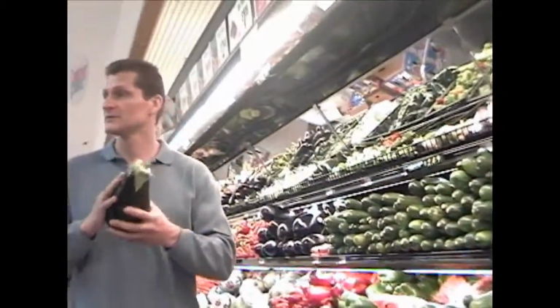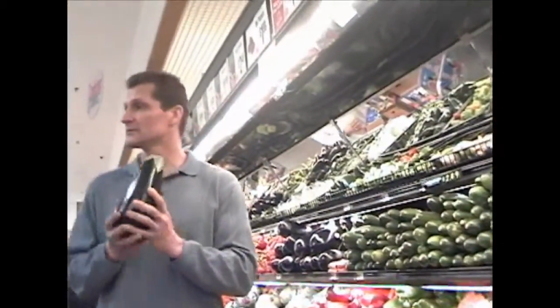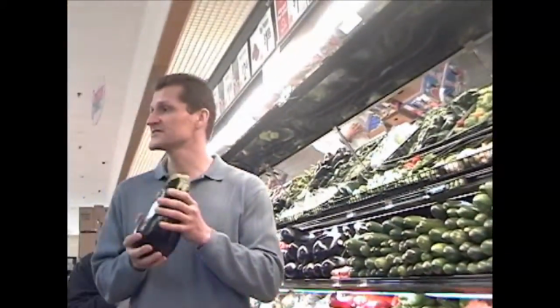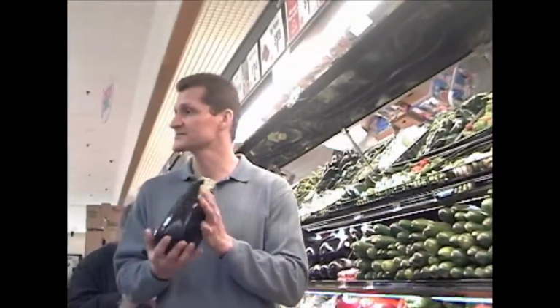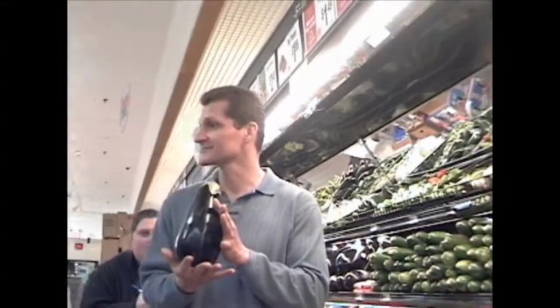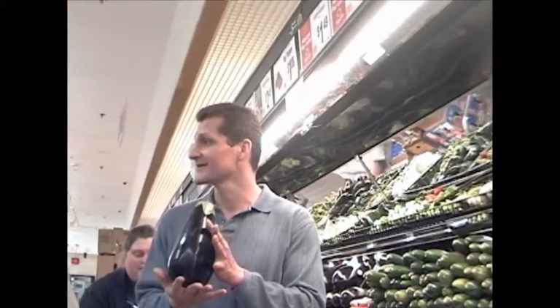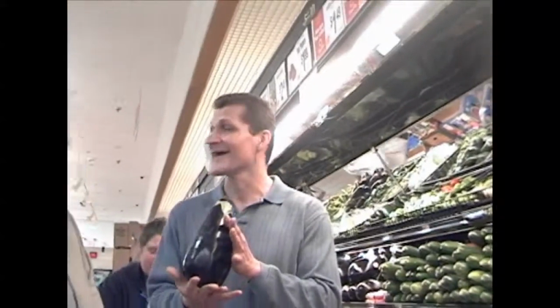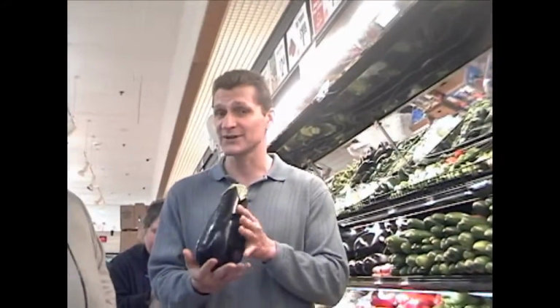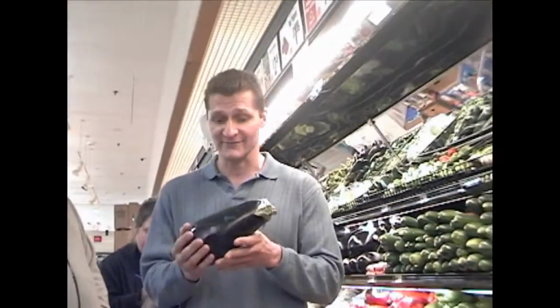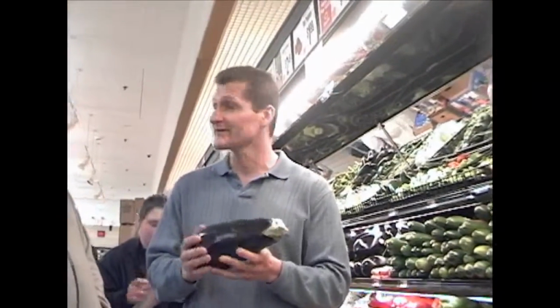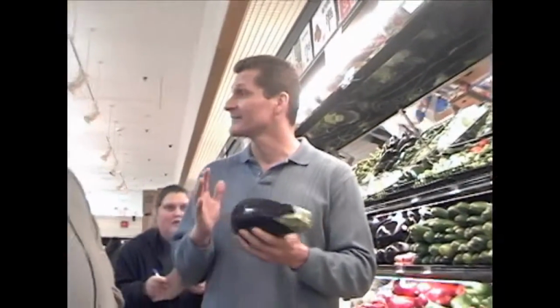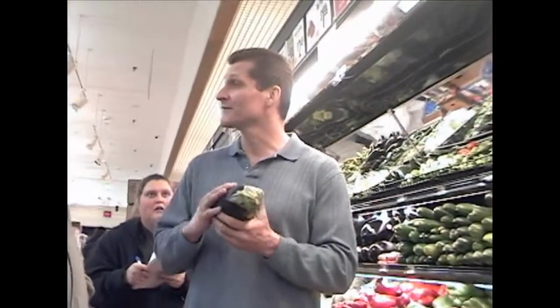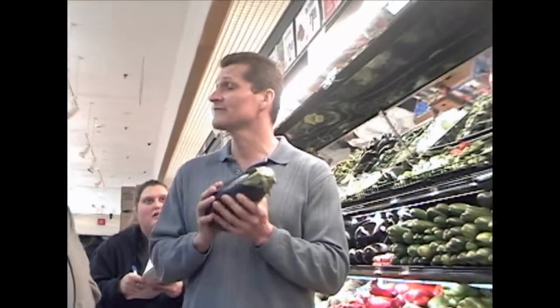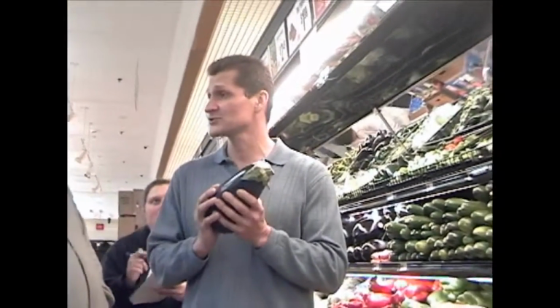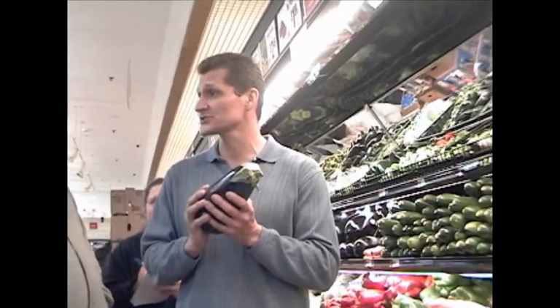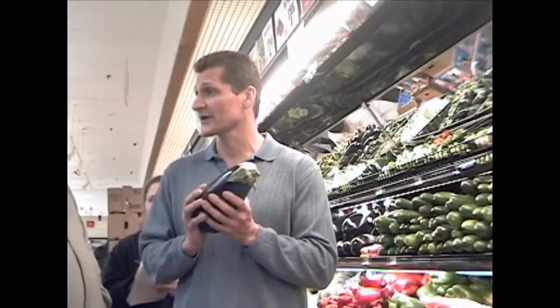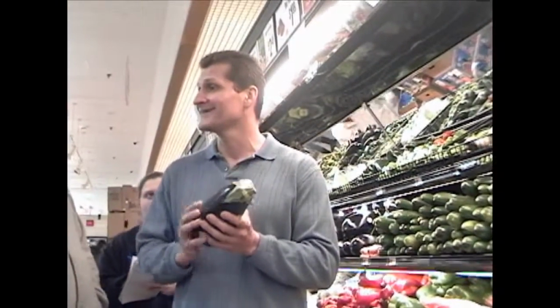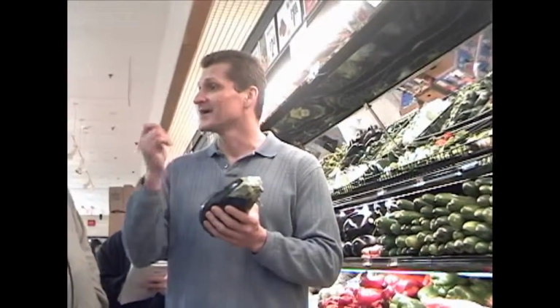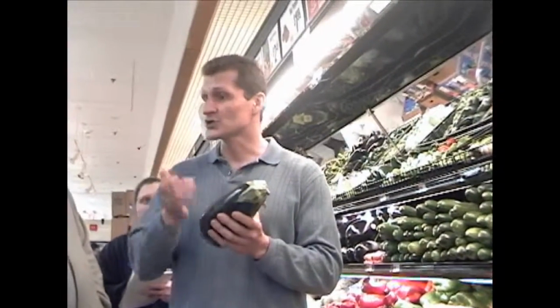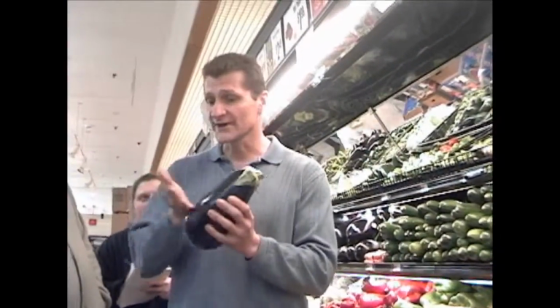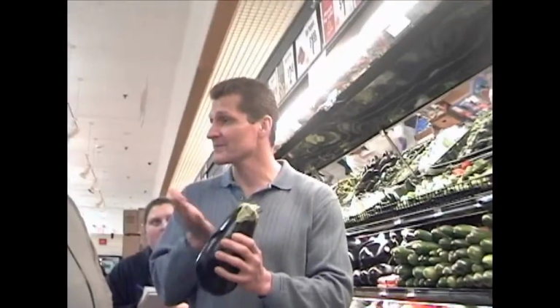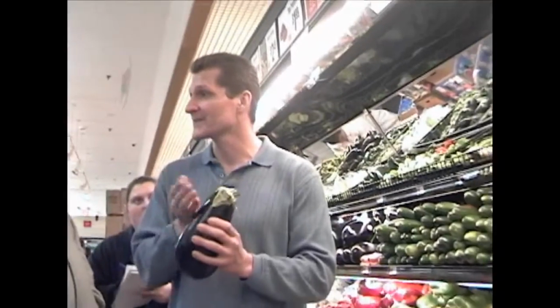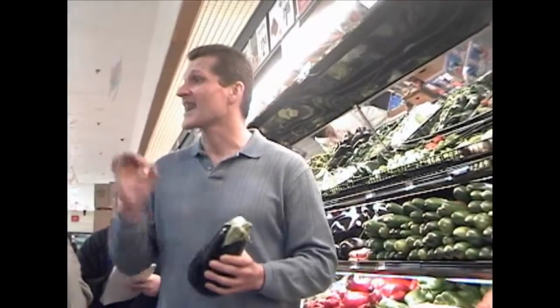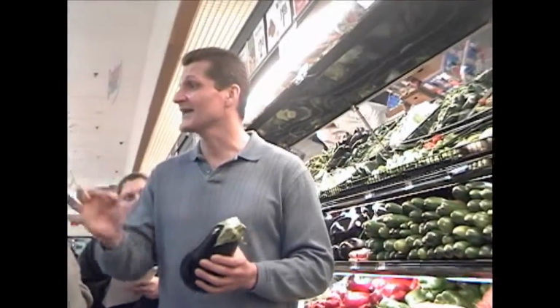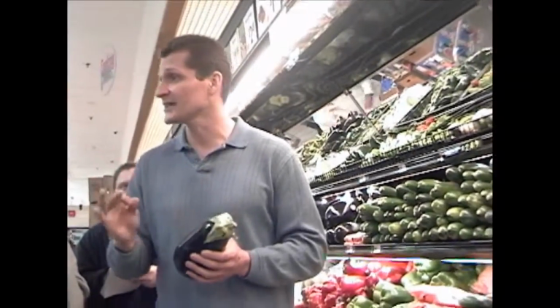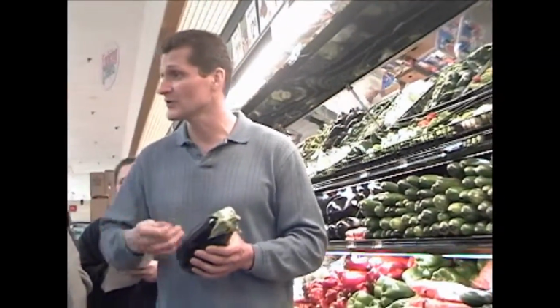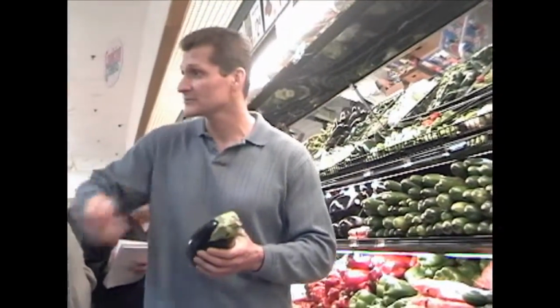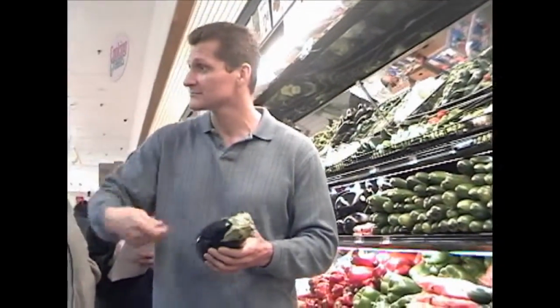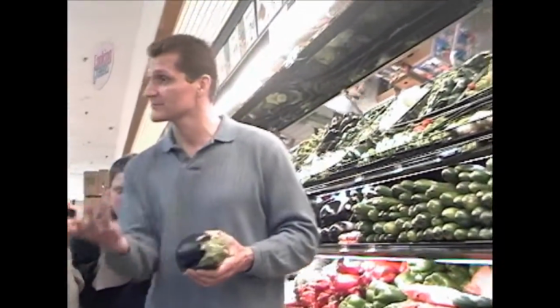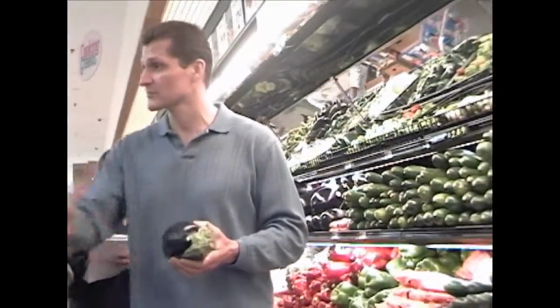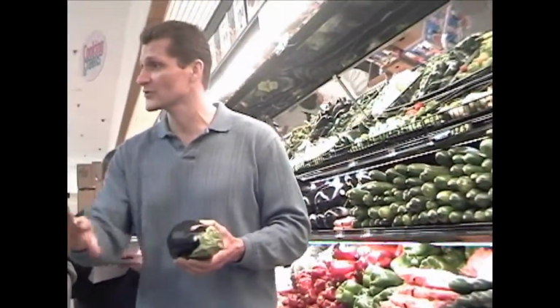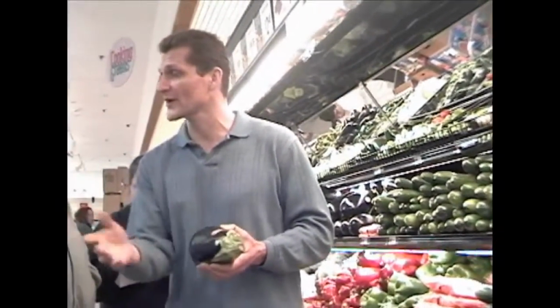What is this? It's bland. Very good, very nutritious. You can cut it up, light olive oil, real quick.